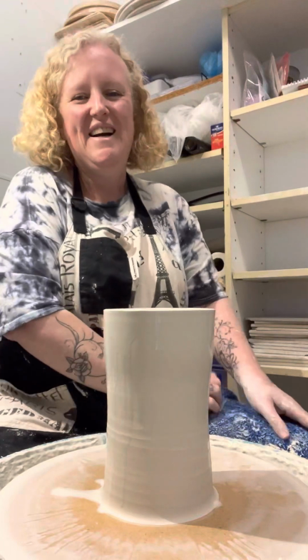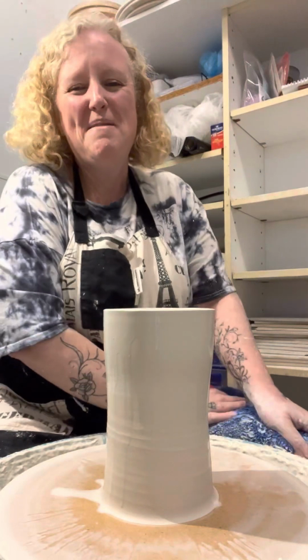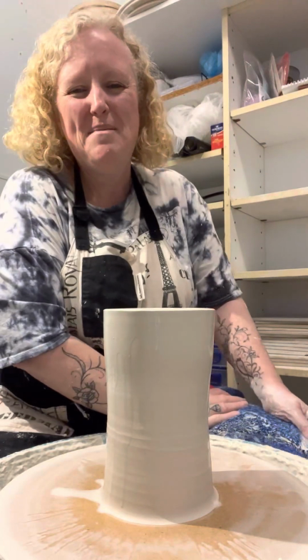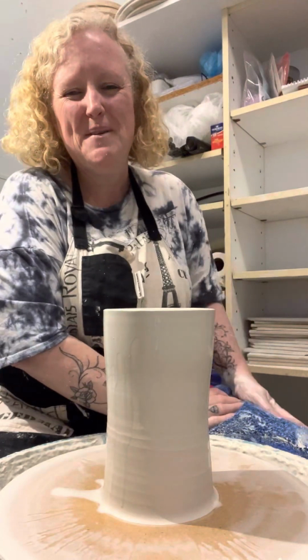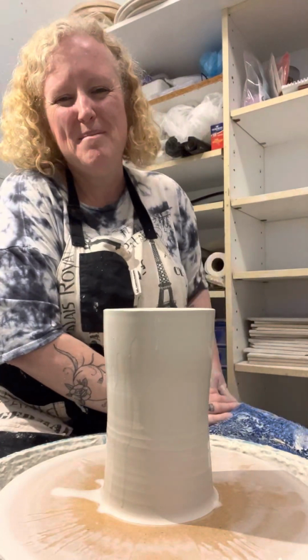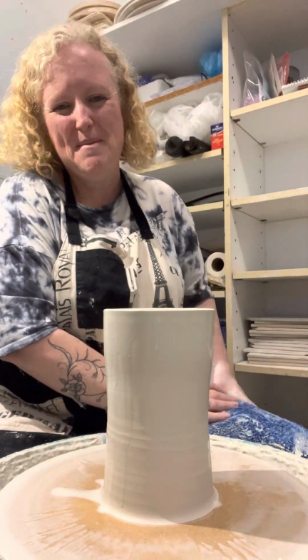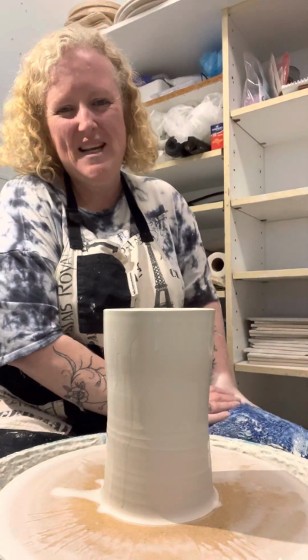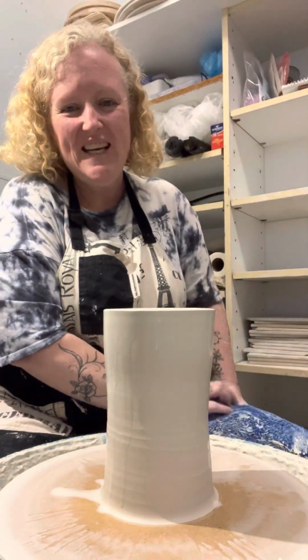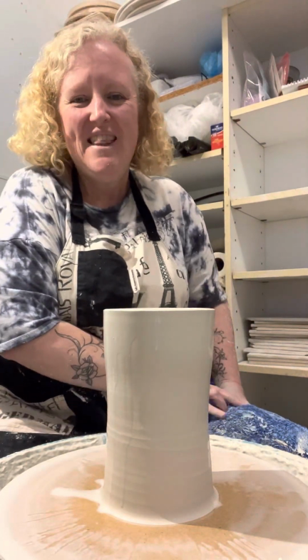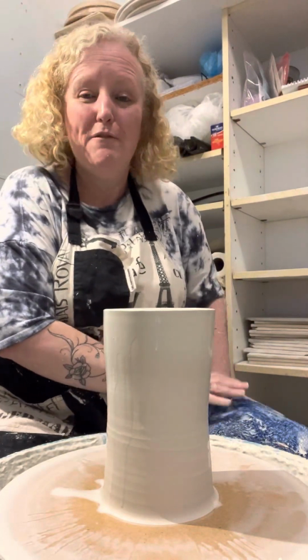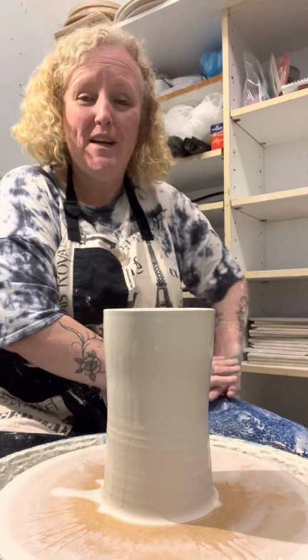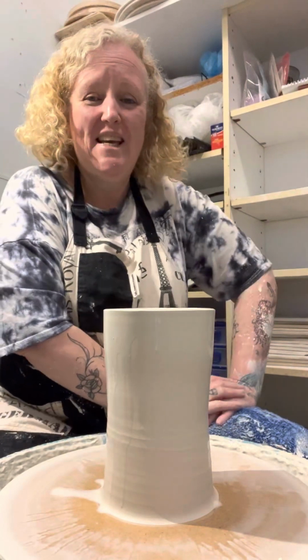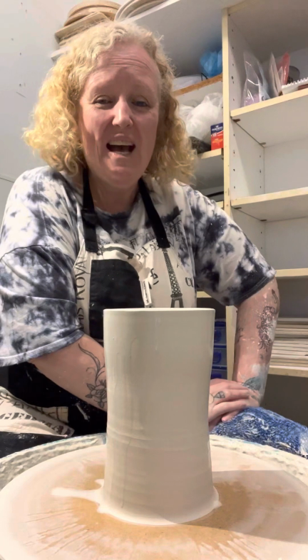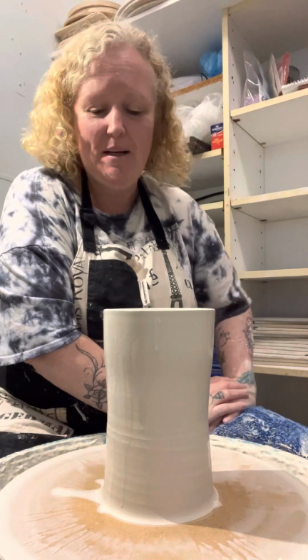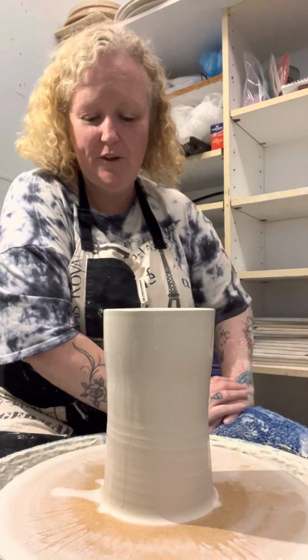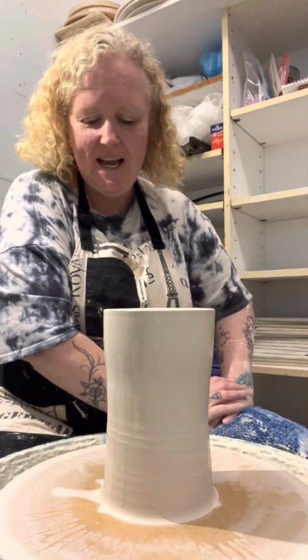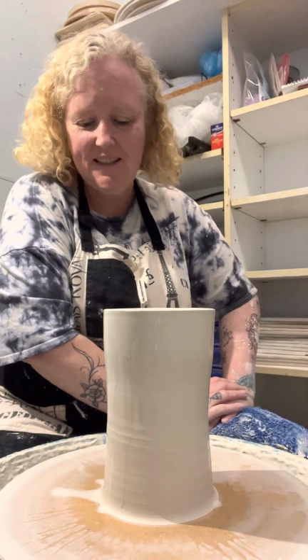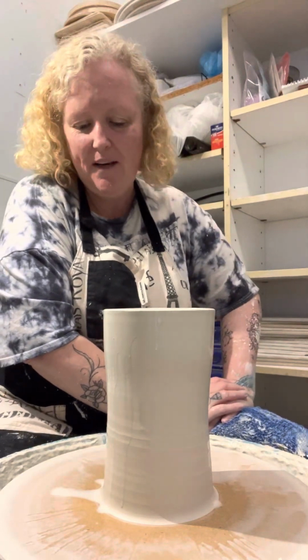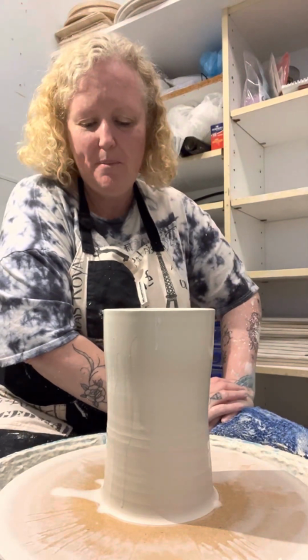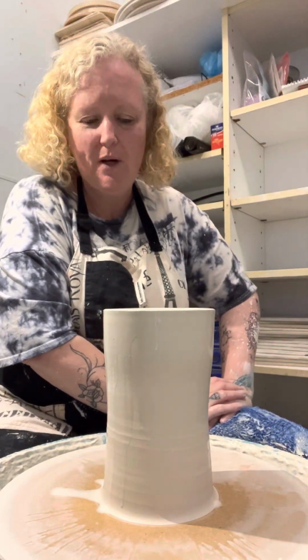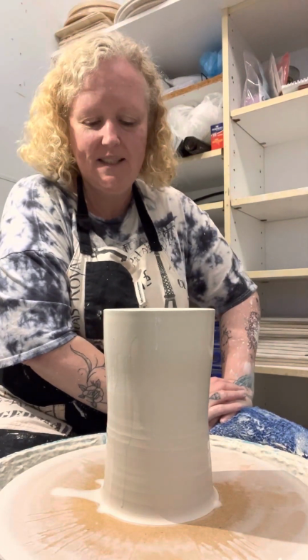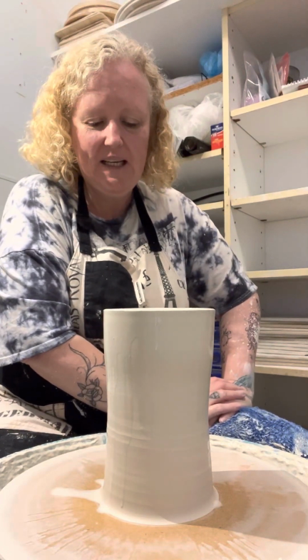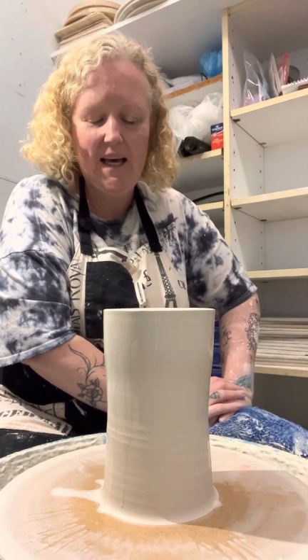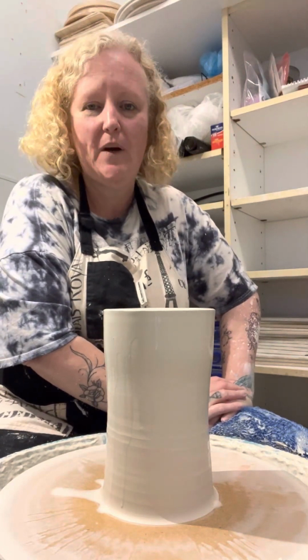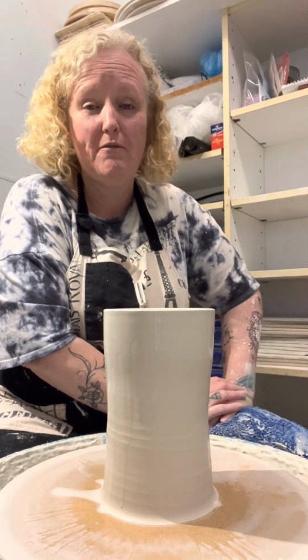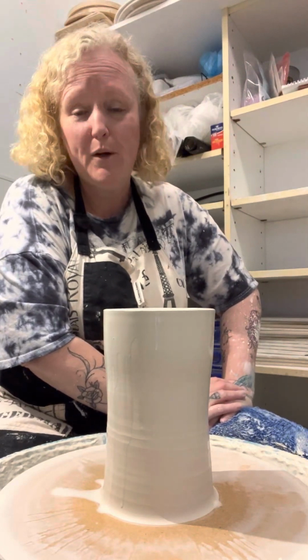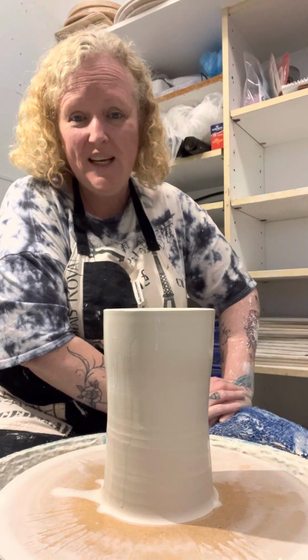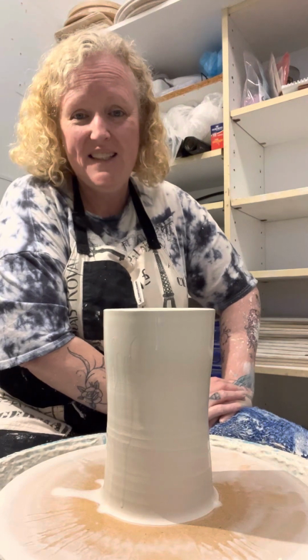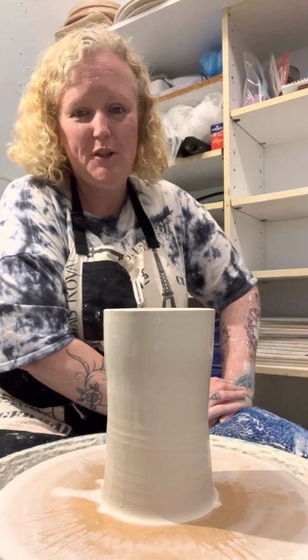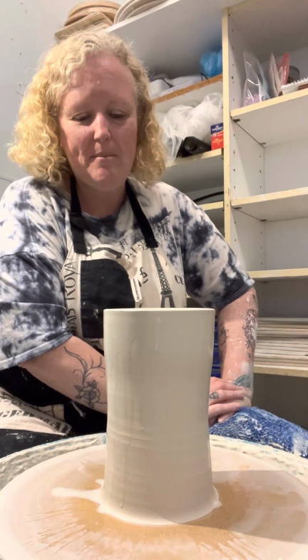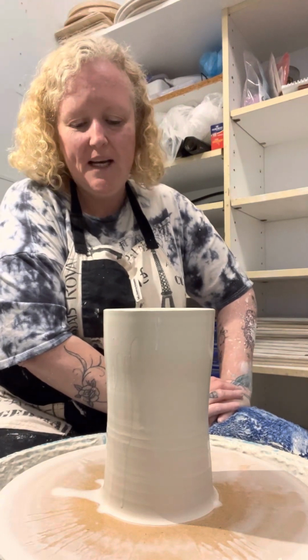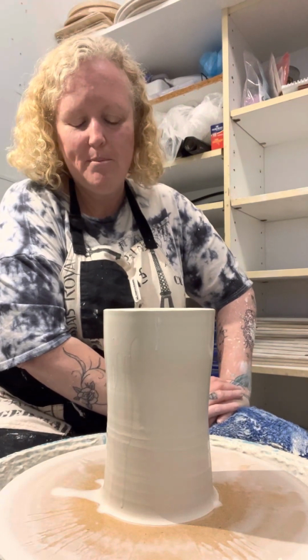Hi my muddy people, I'm Nat at Mudmagic. Thank you for joining me again. So today I've had a few people ask me how I do my flop bowls, so I'm doing one of my large flop bowls.